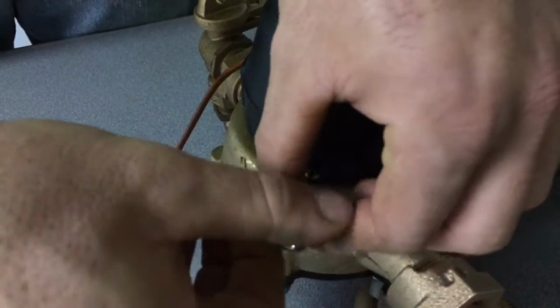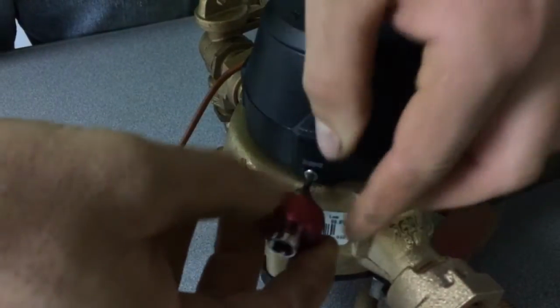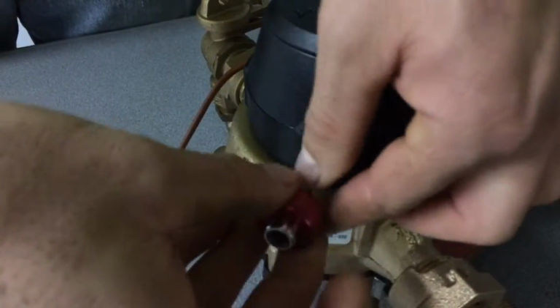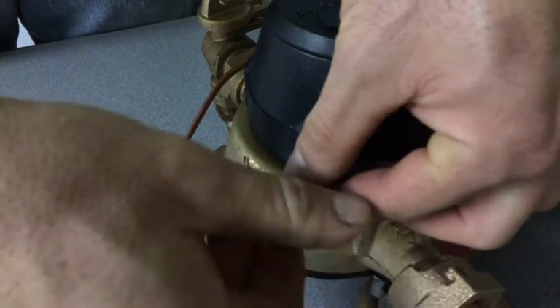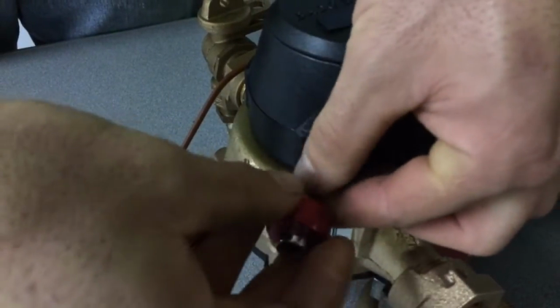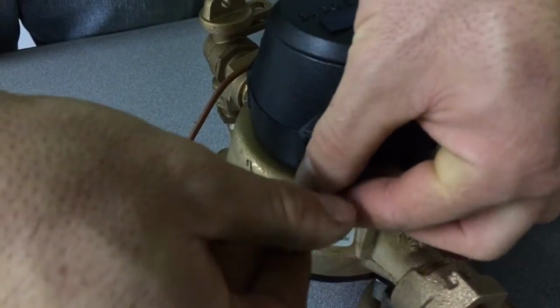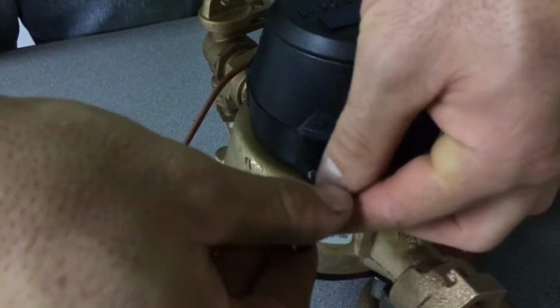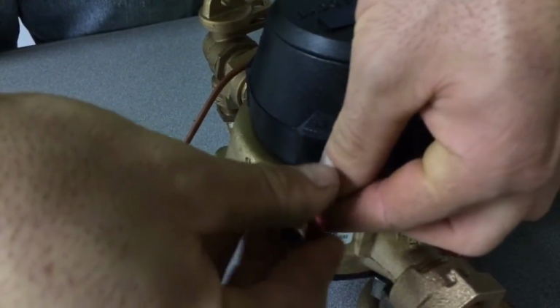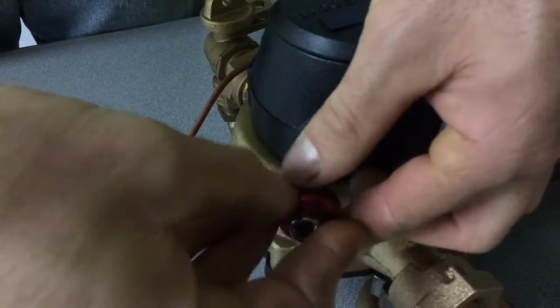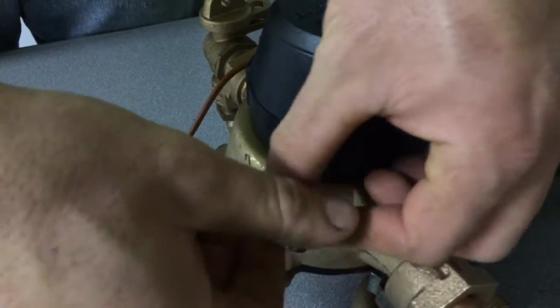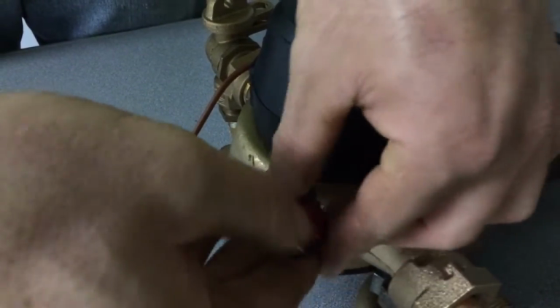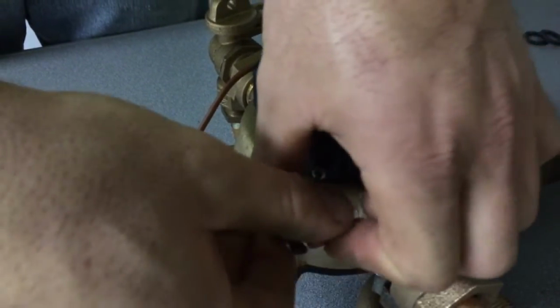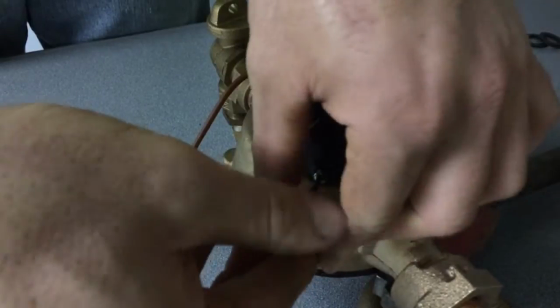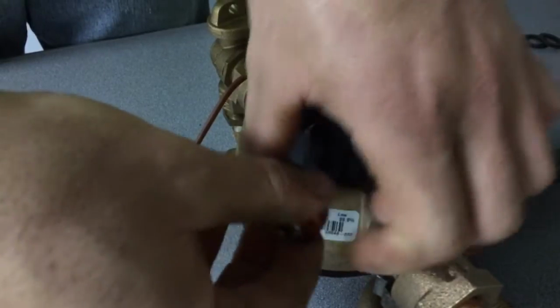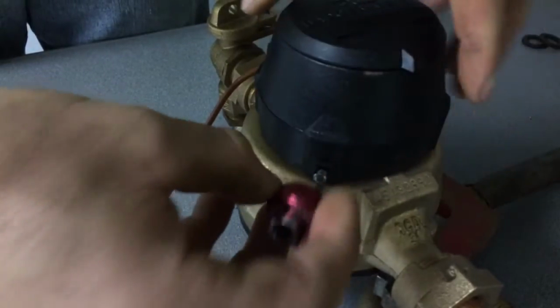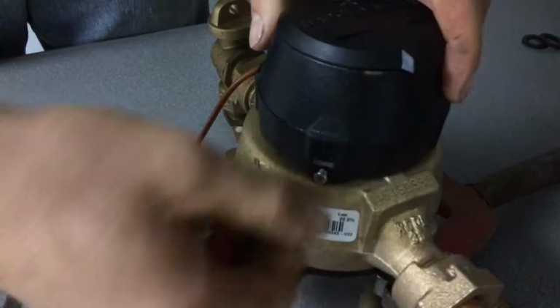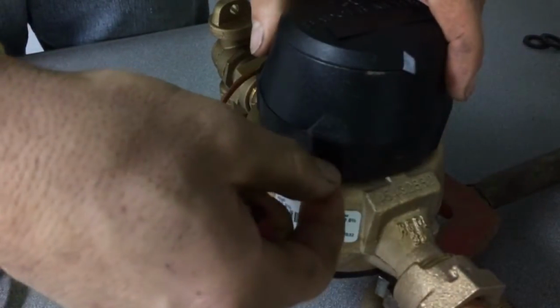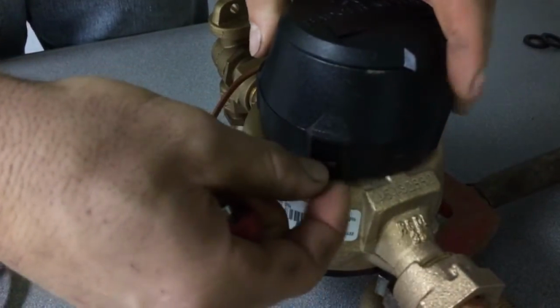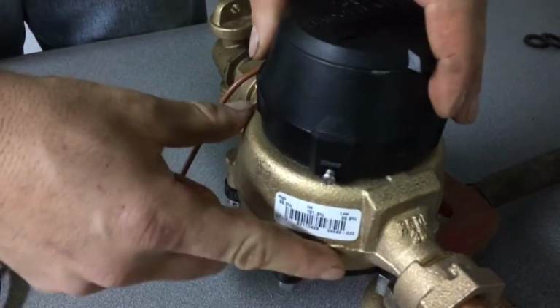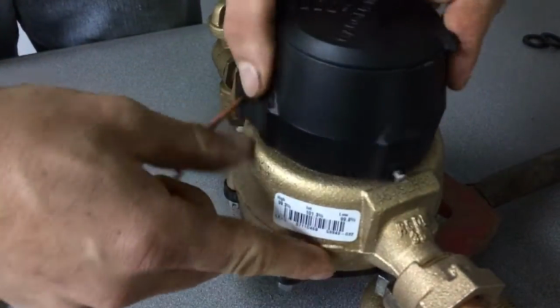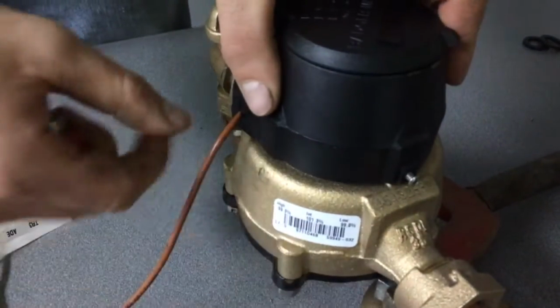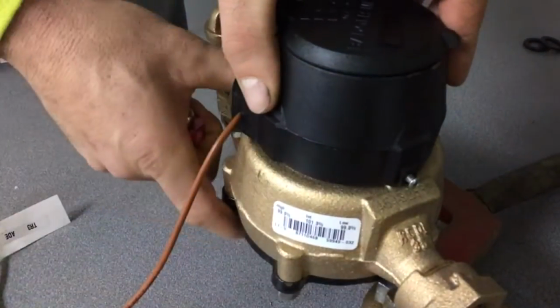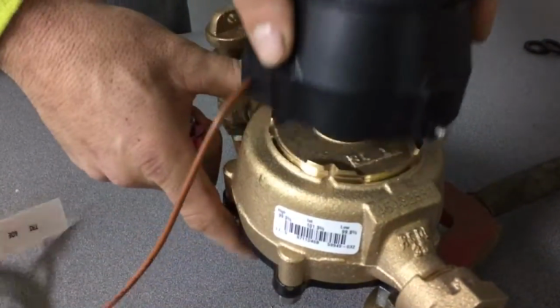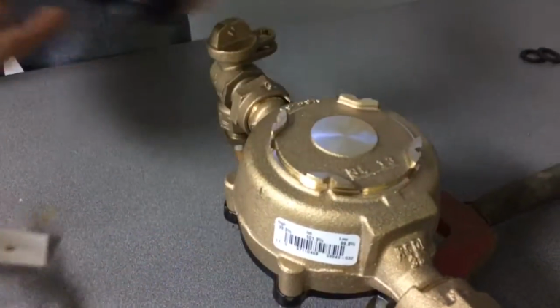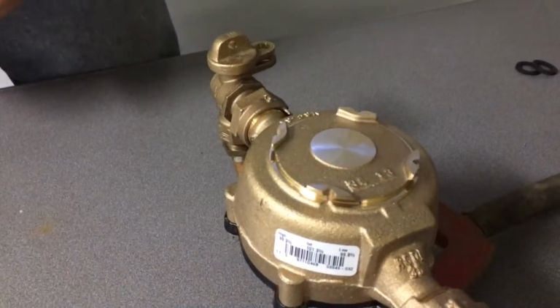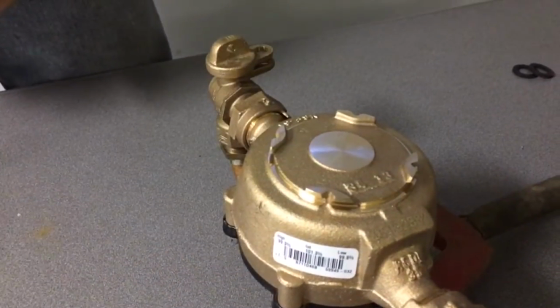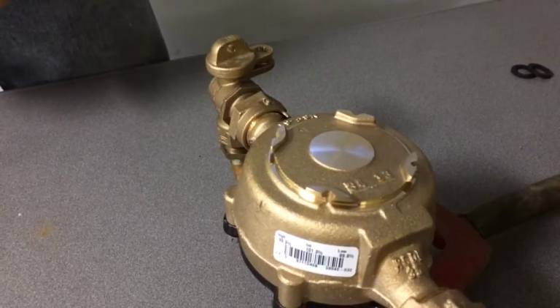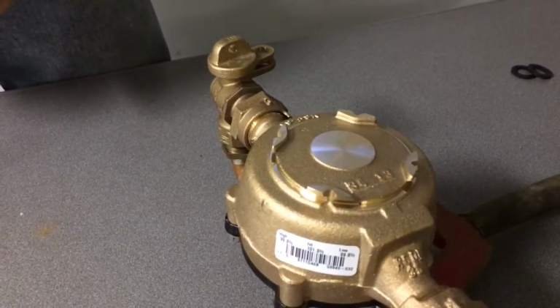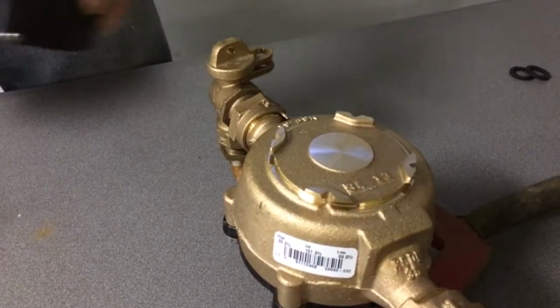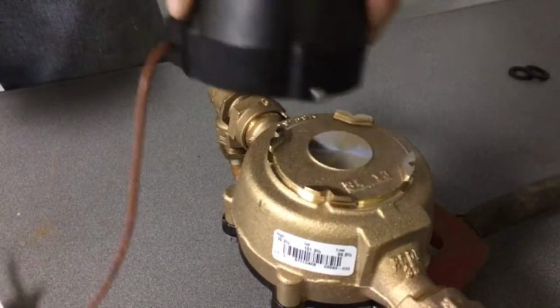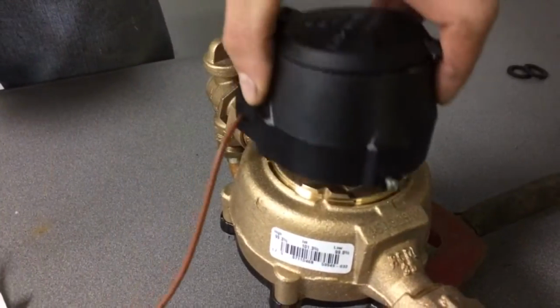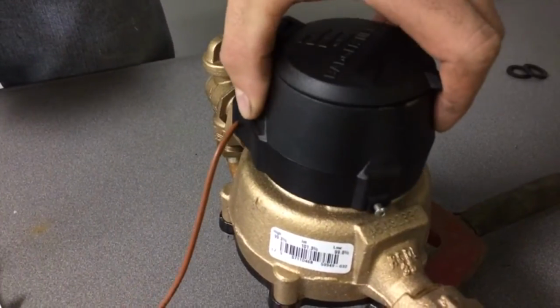Loosen up the screw on the side of the register head, then remove the register head and install the new one.